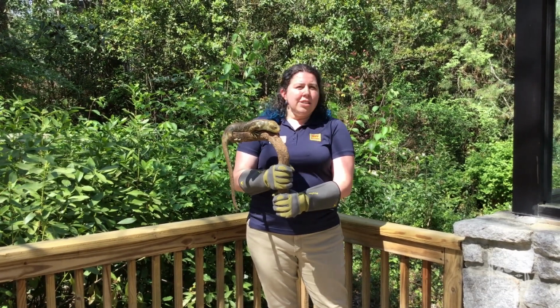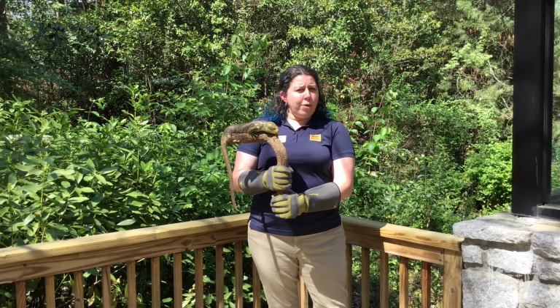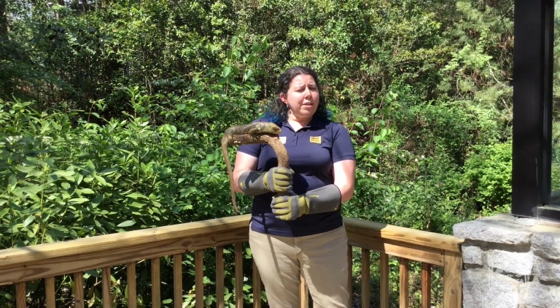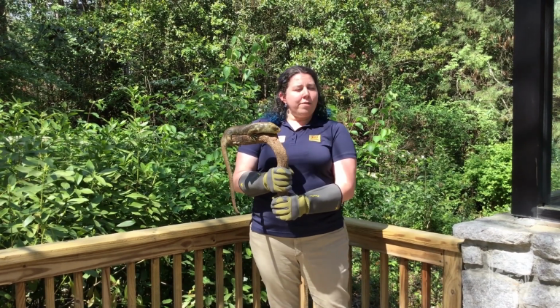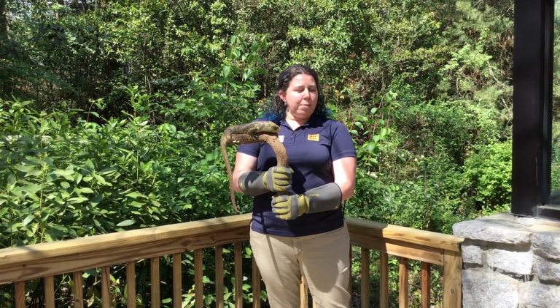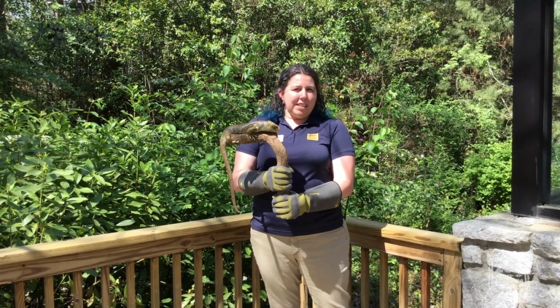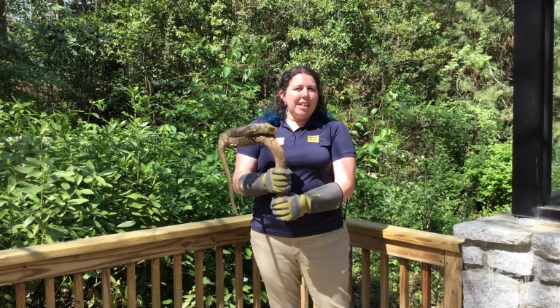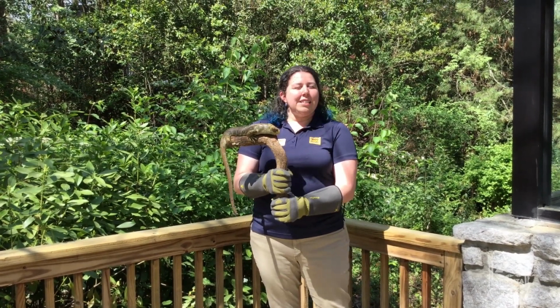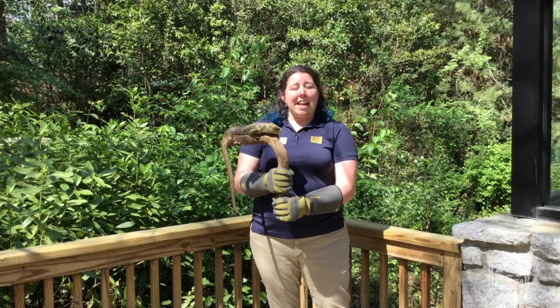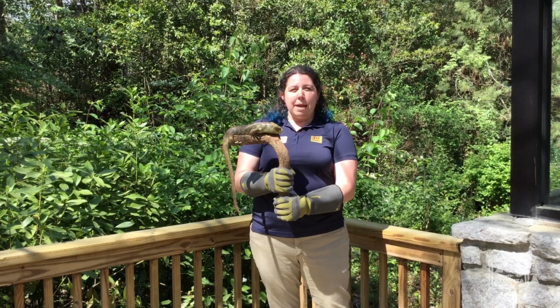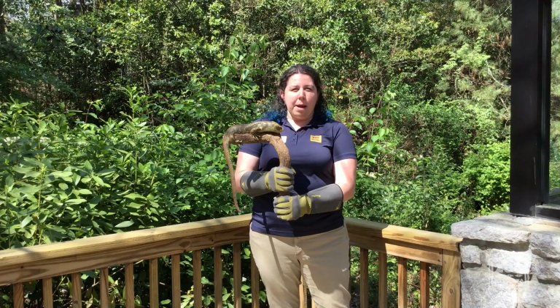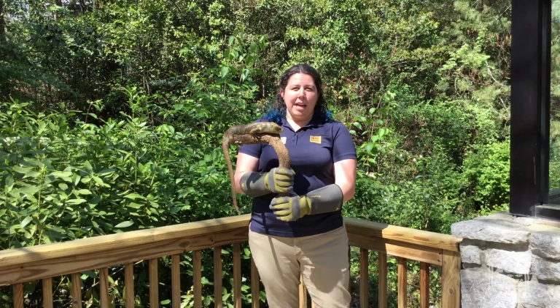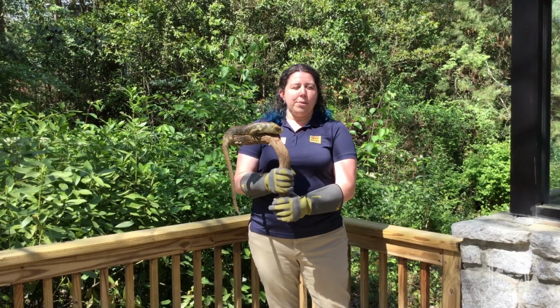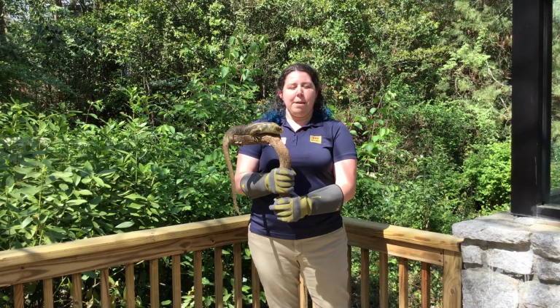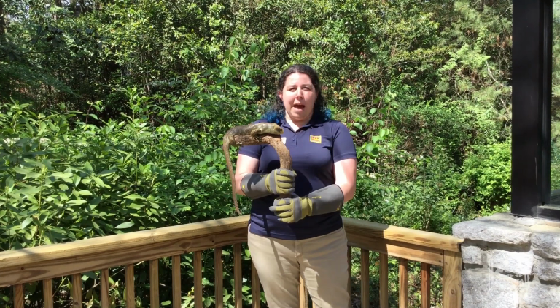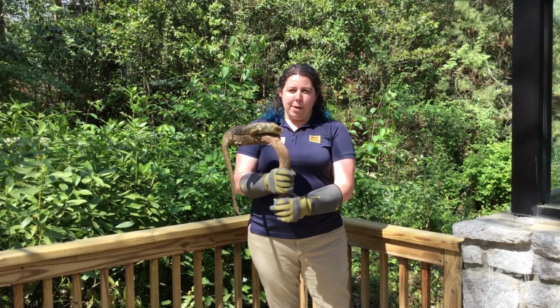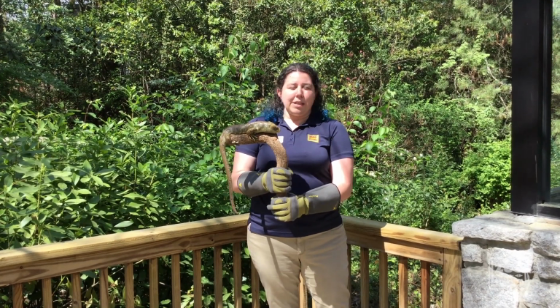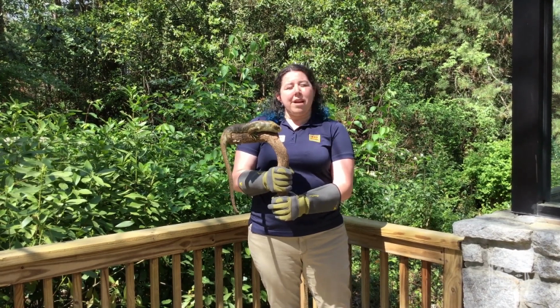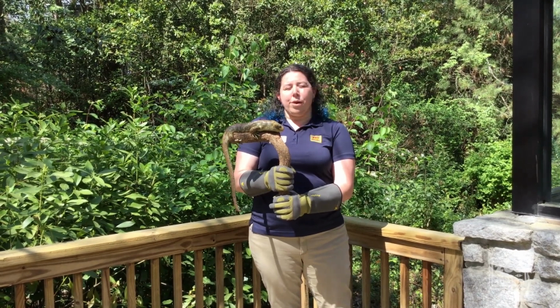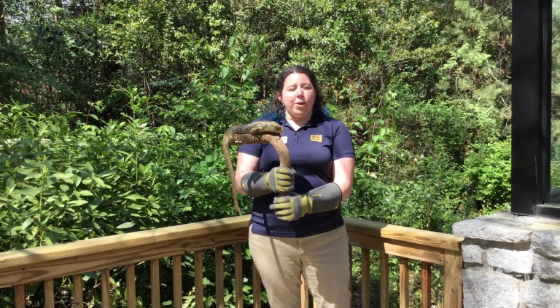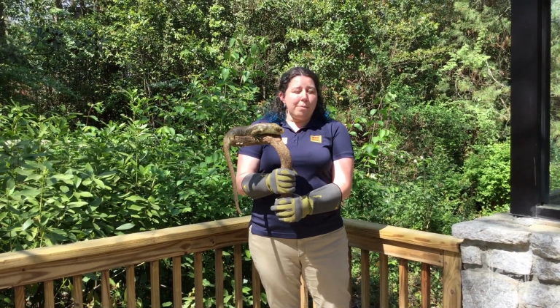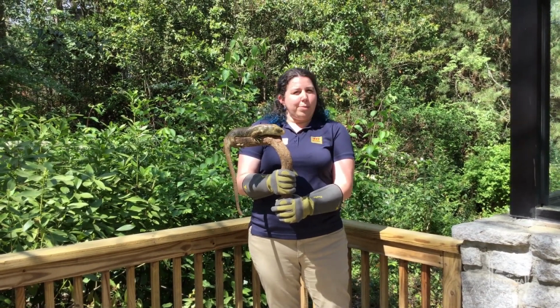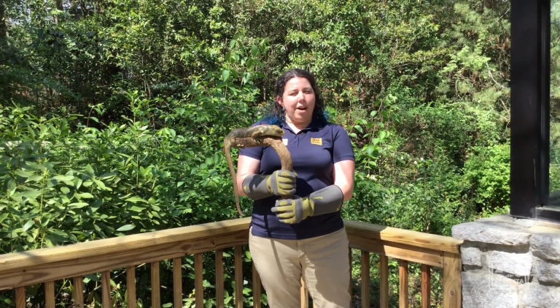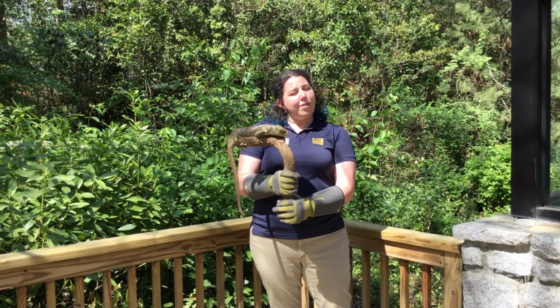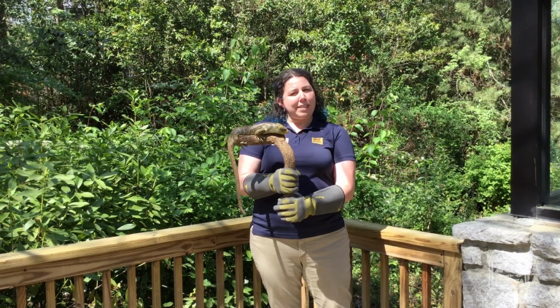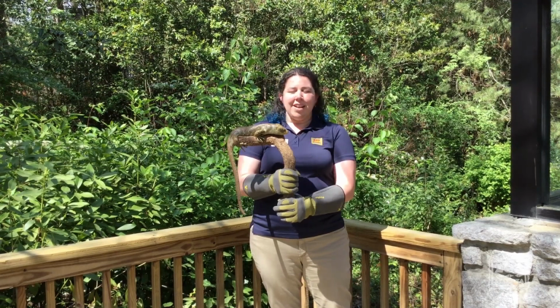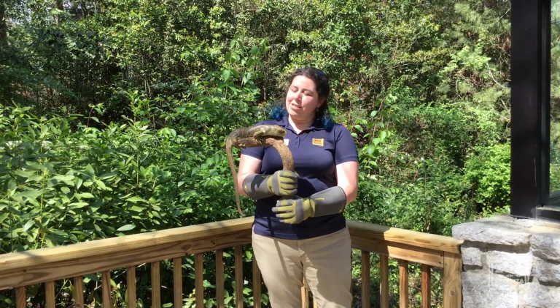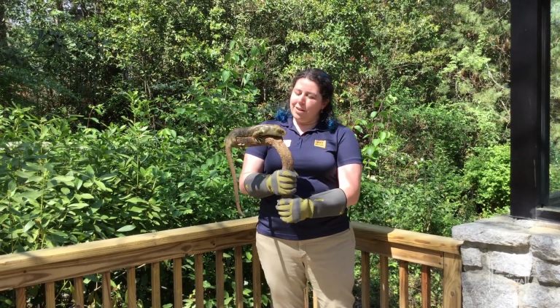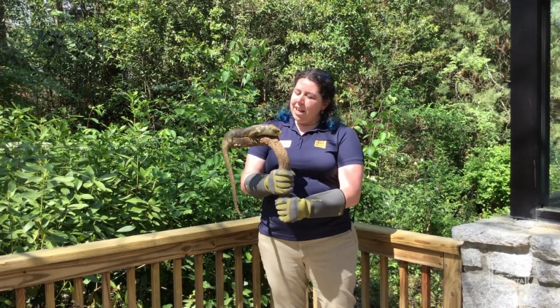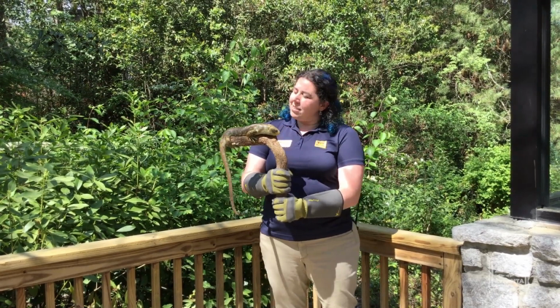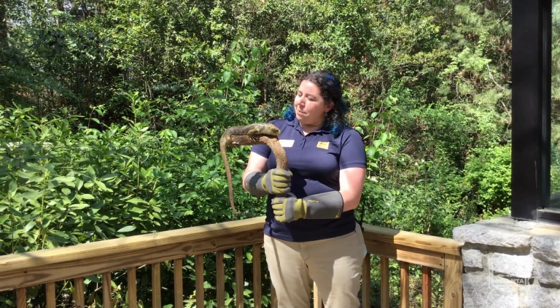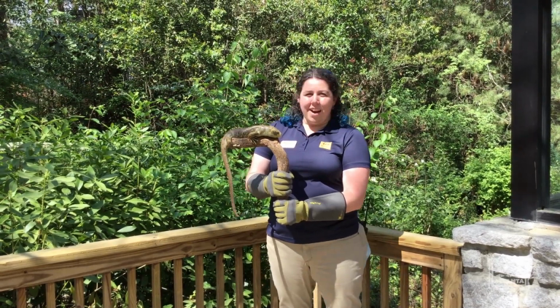A reminder of what a vertebrate is: this is something that has a backbone, an animal with a backbone or a spinal cord. Humans, we are vertebrates. So is Solomon here.